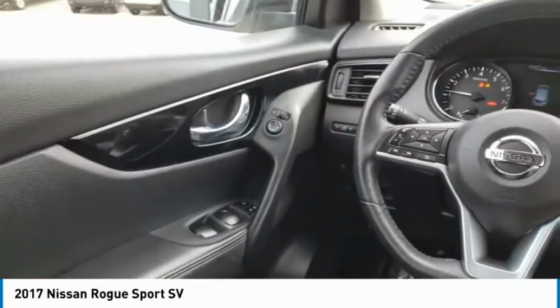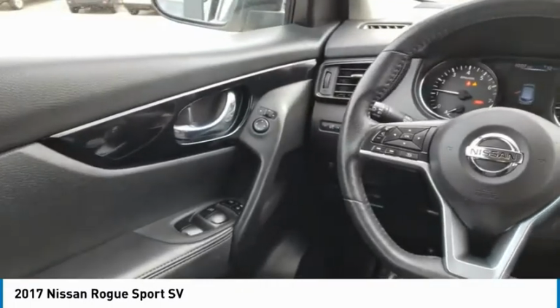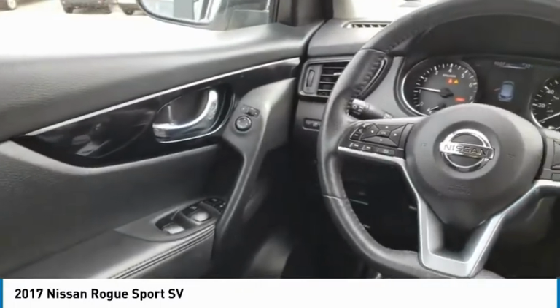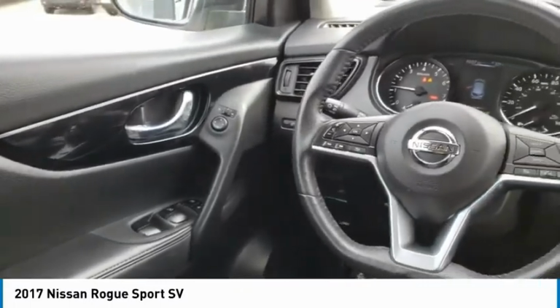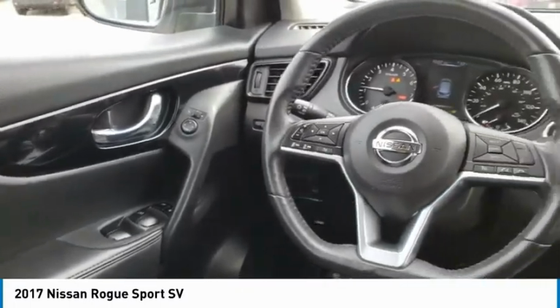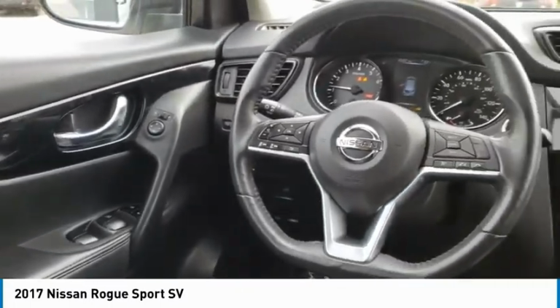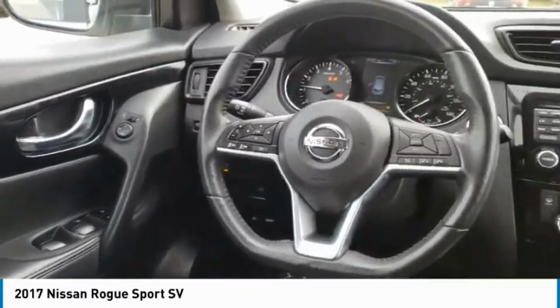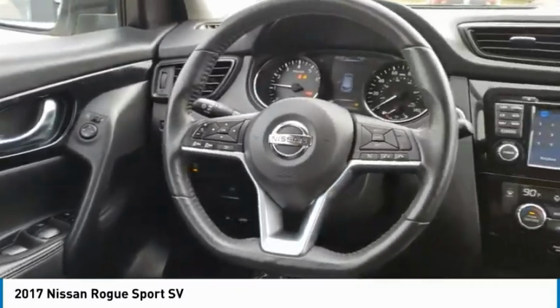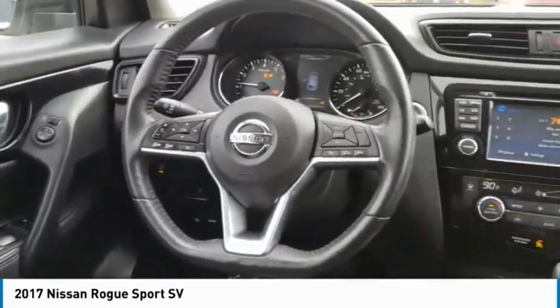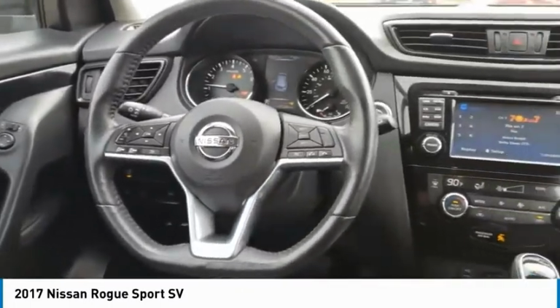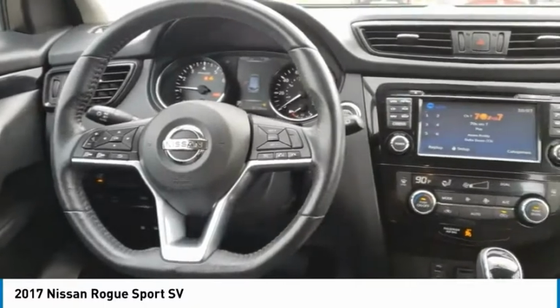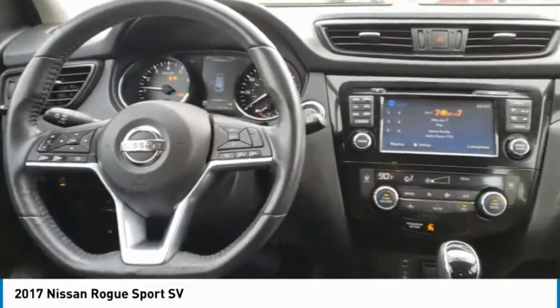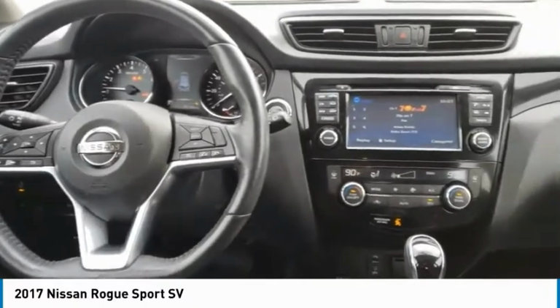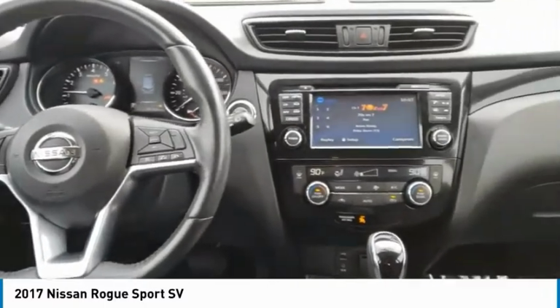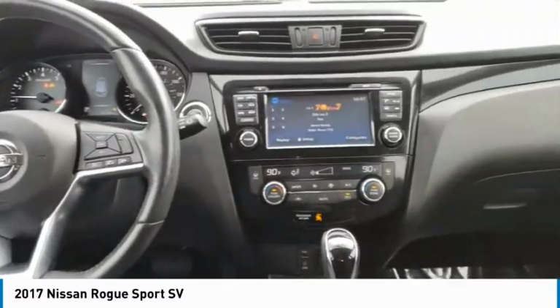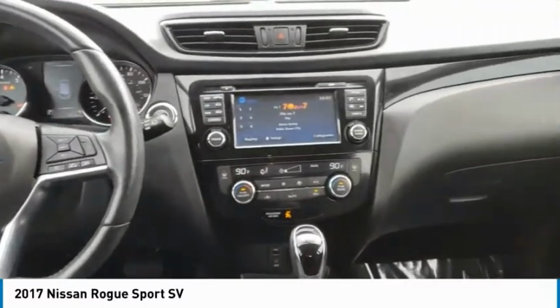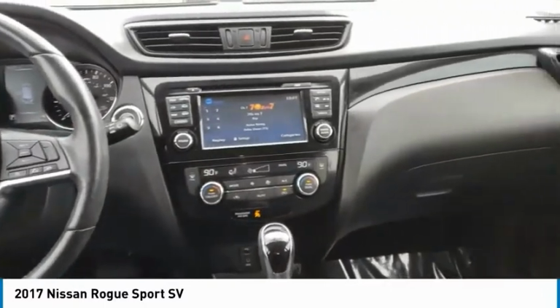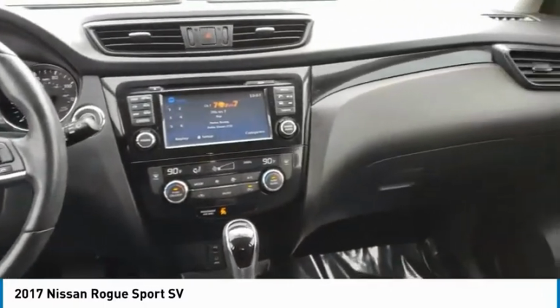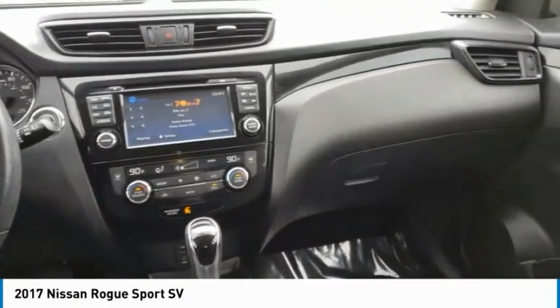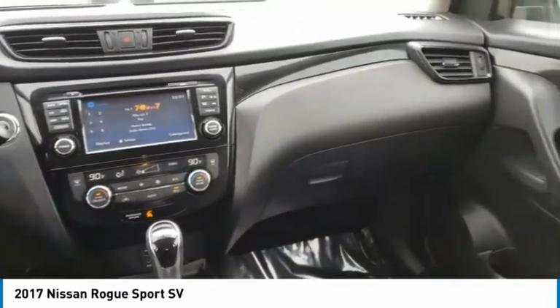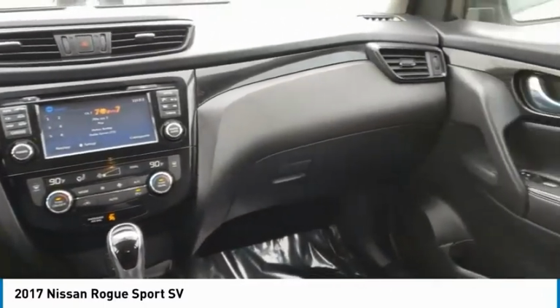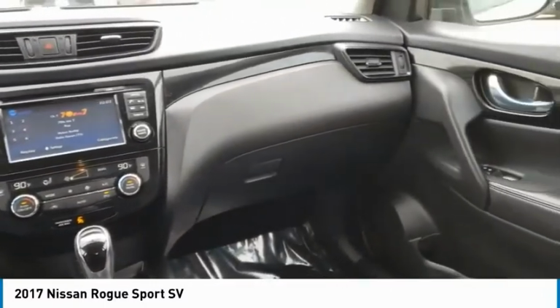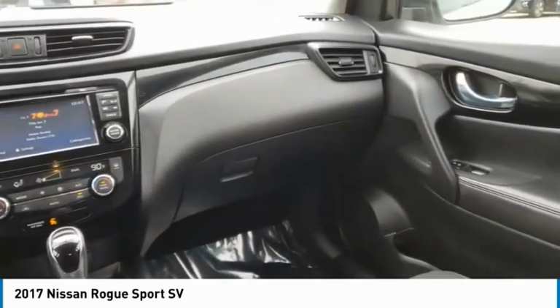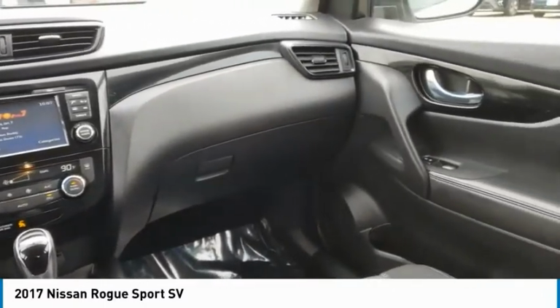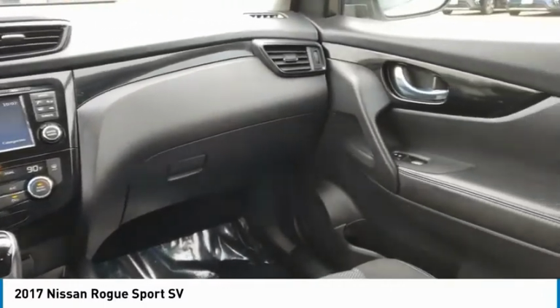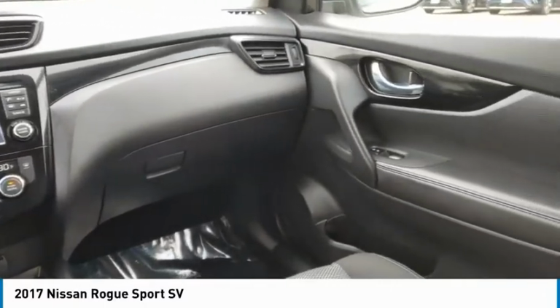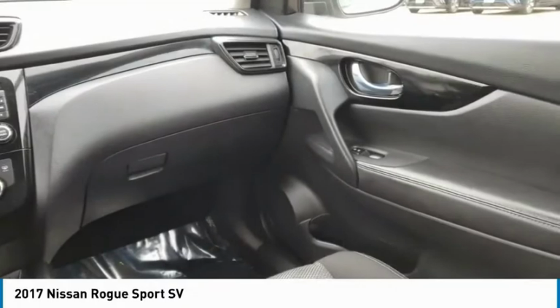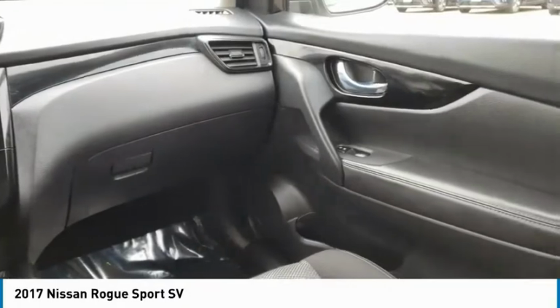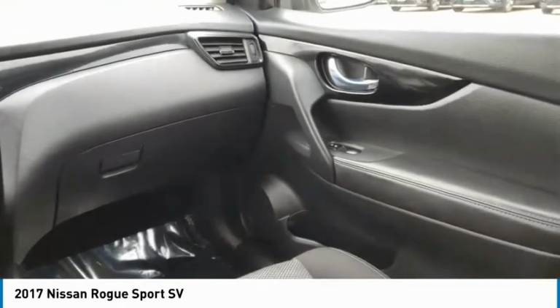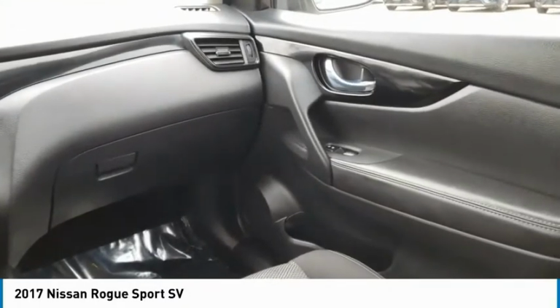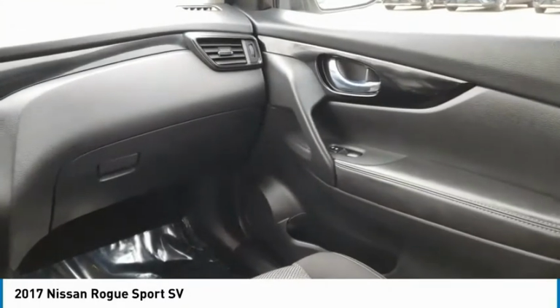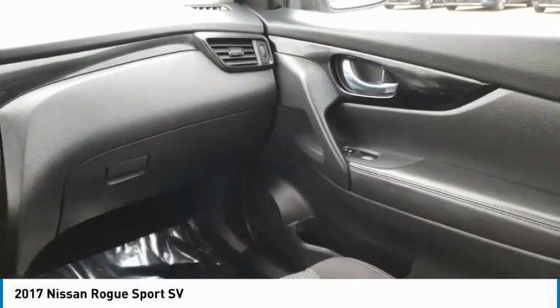This vehicle has less than 40,000 miles. Here are some of this vehicle's great options: tire pressure monitor, all-wheel drive, aluminum wheels, and rear spoiler.